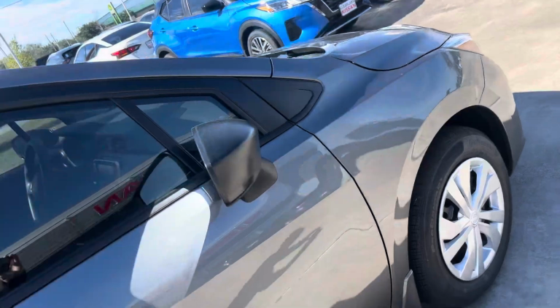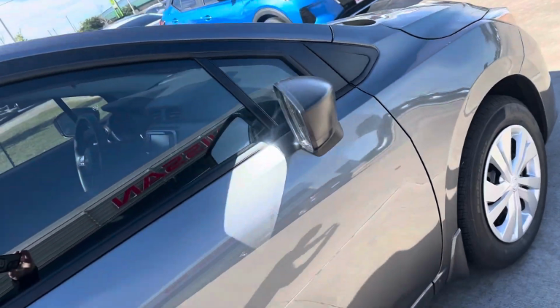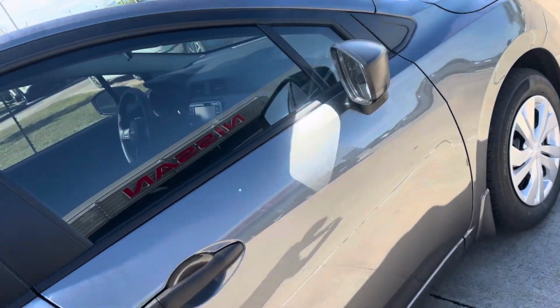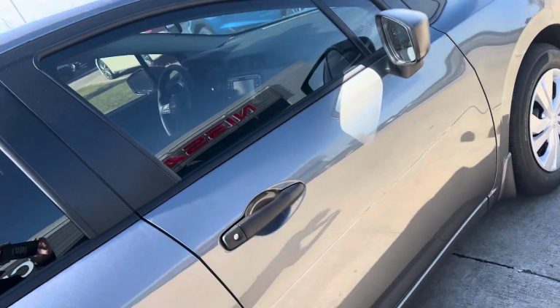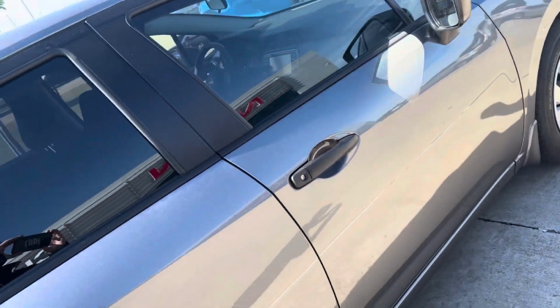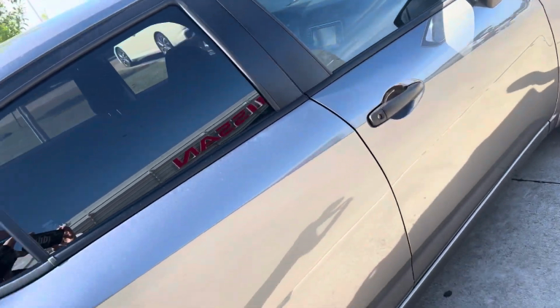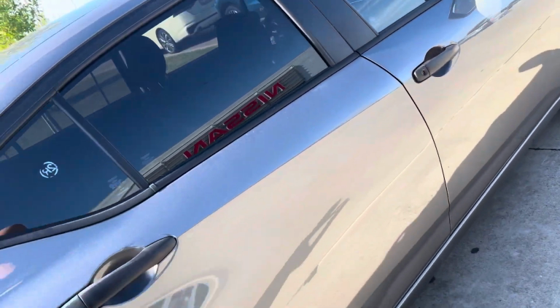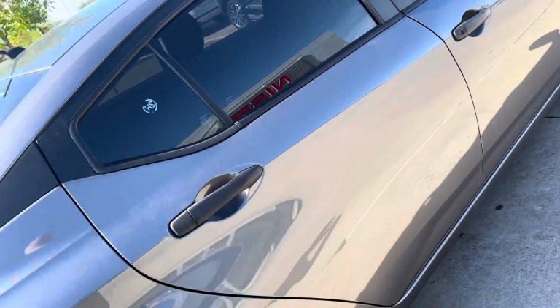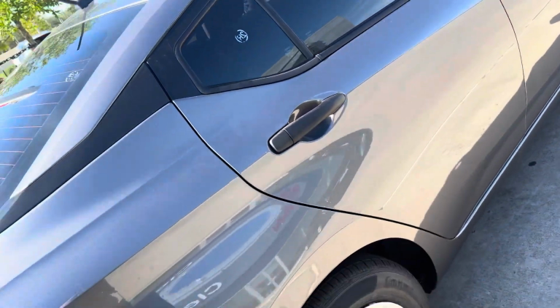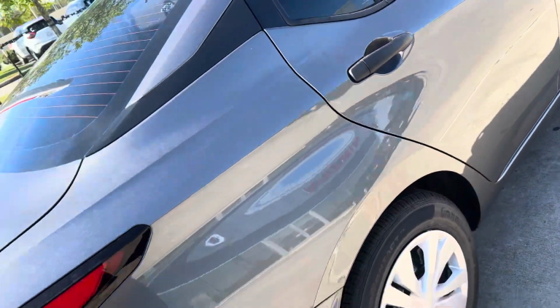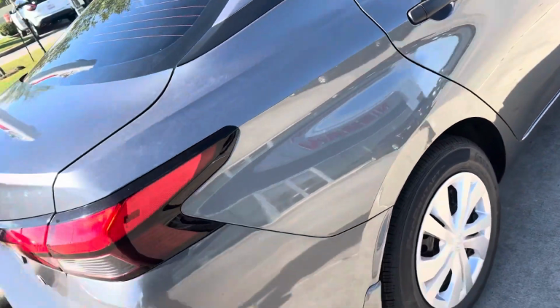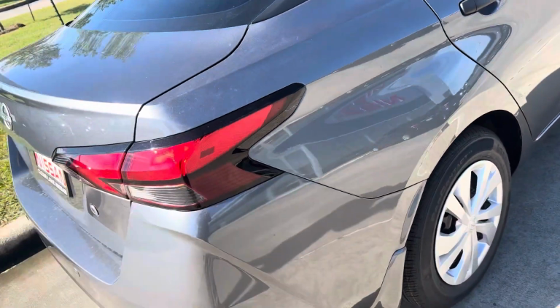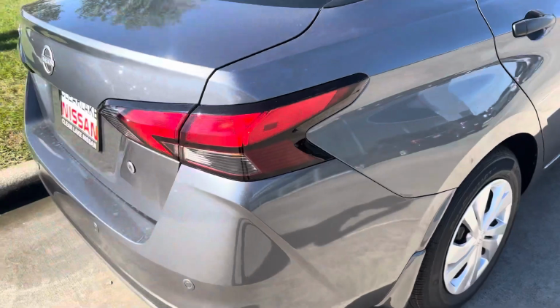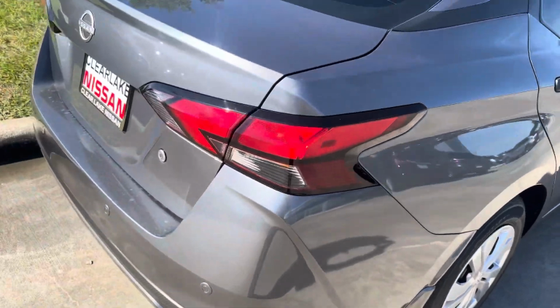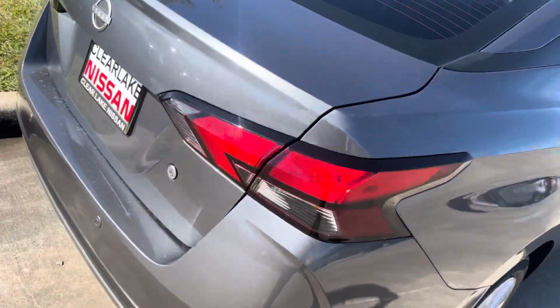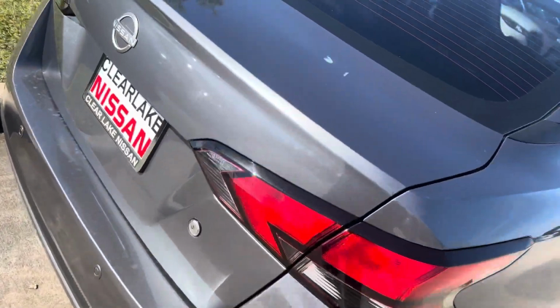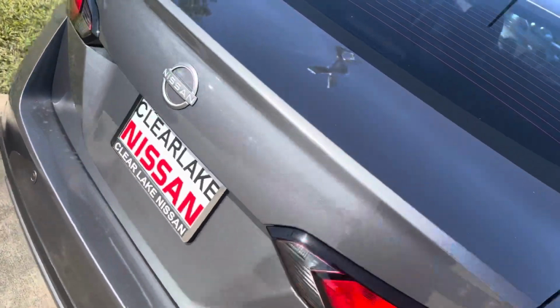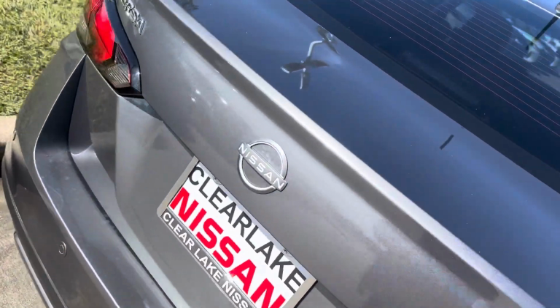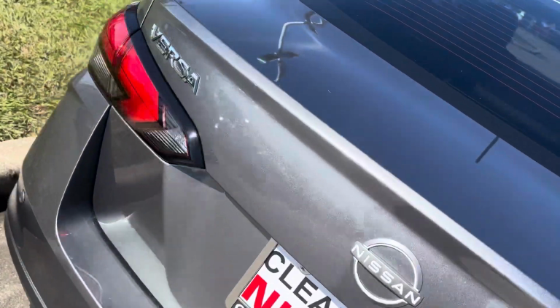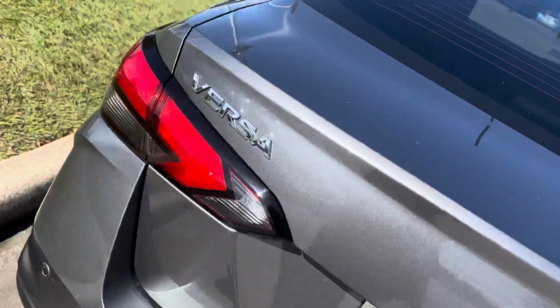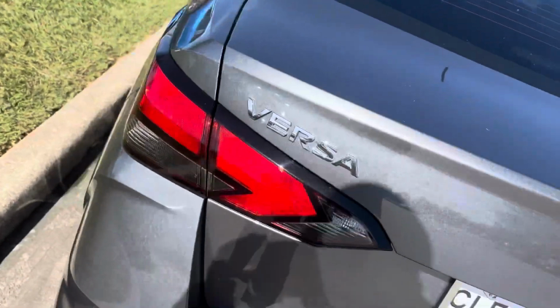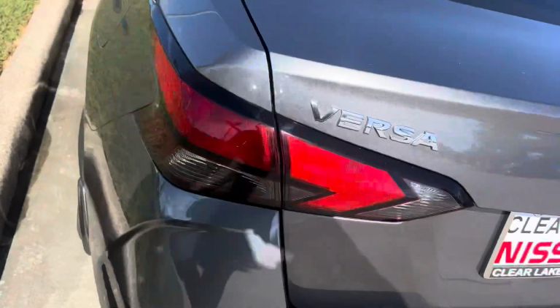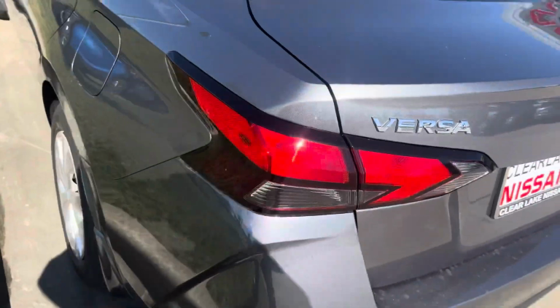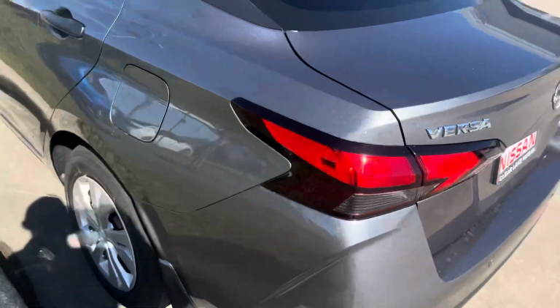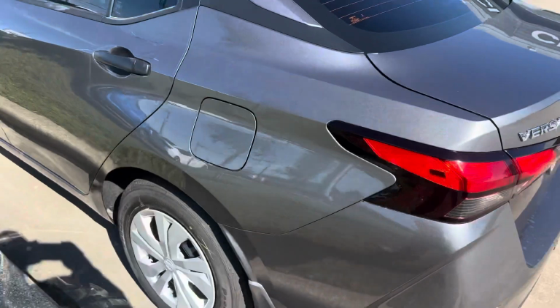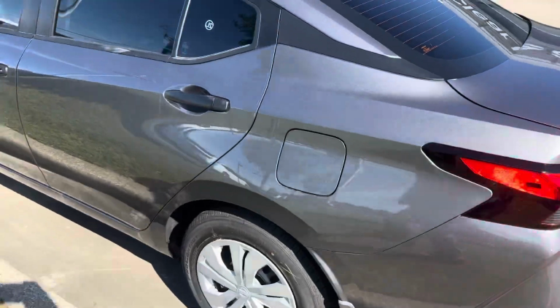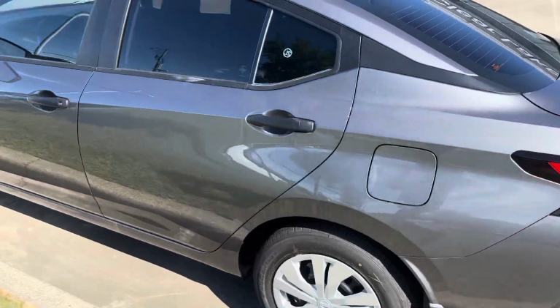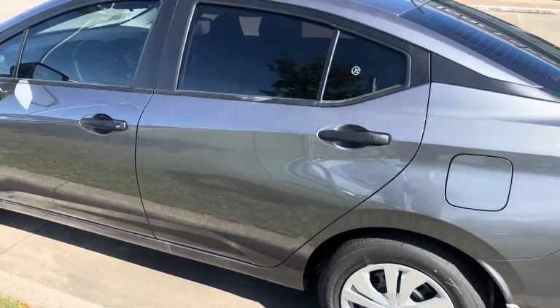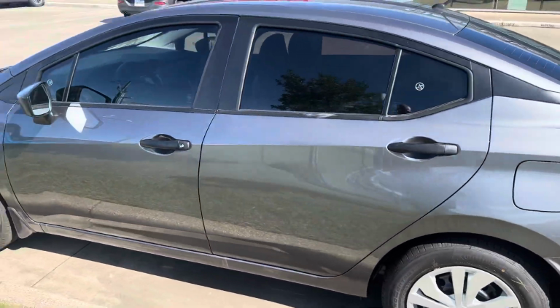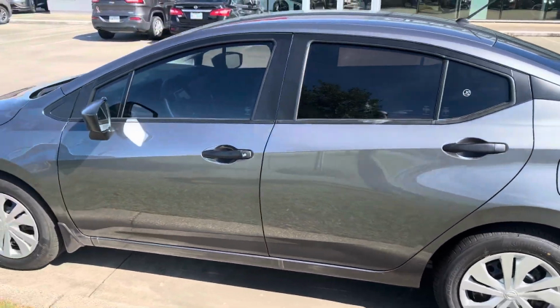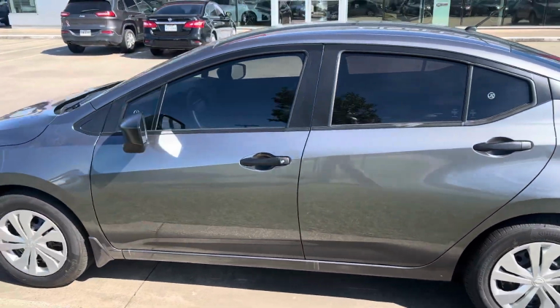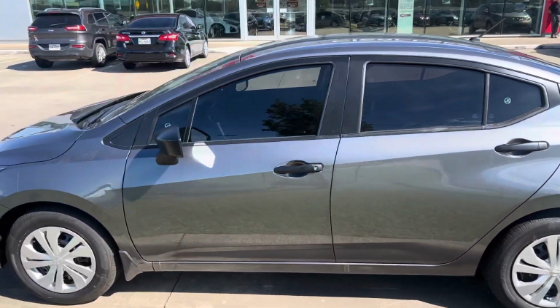Here you can see the recent facelift they've done on the Versa — they really have improved upon the overall contour and design of the vehicle. And don't forget, when you buy from Clear Lake Nissan, you get our five-year 100,000 mile upgraded powertrain warranty.